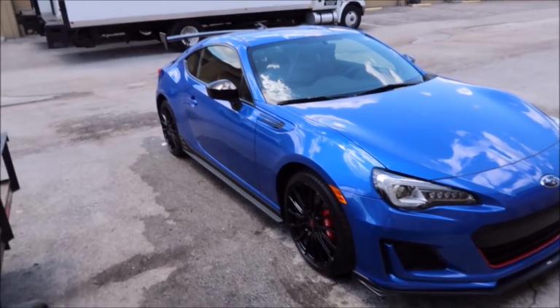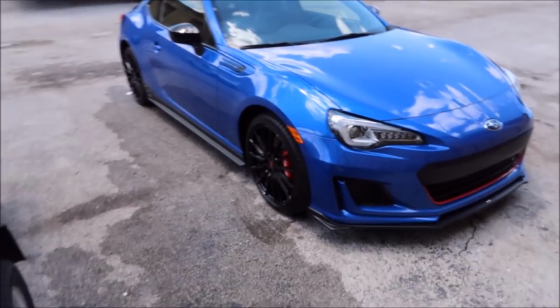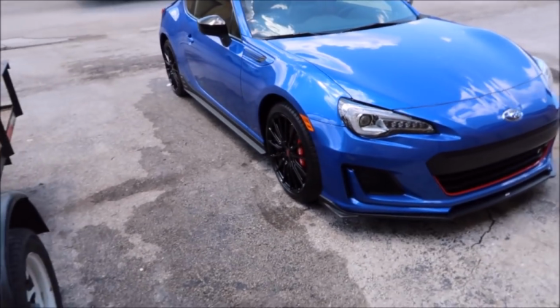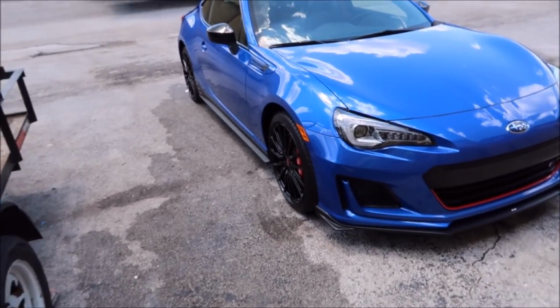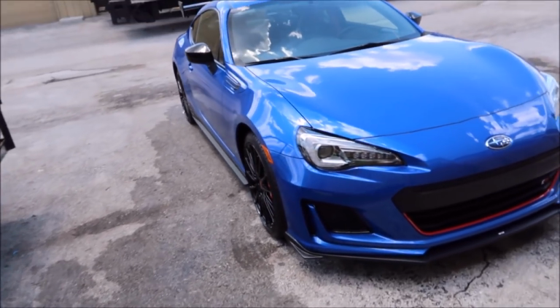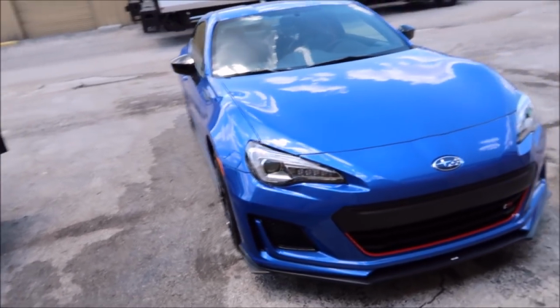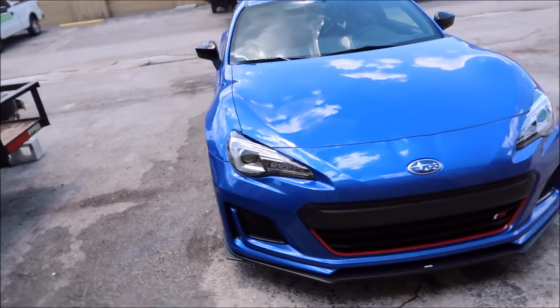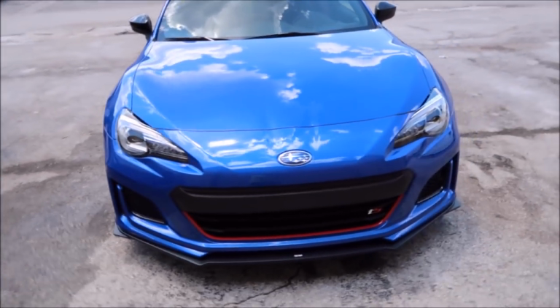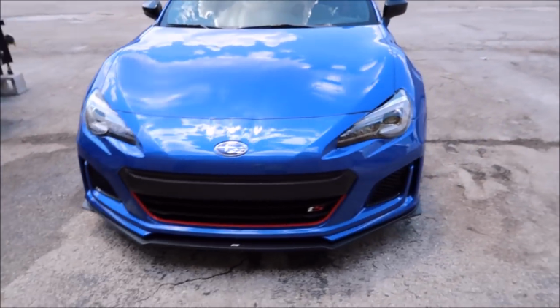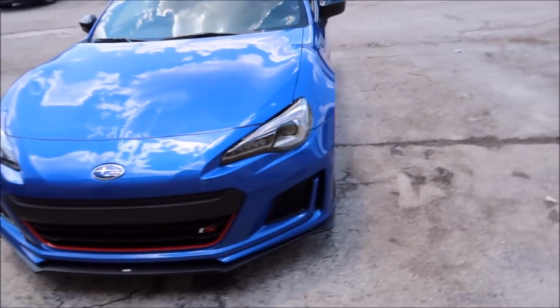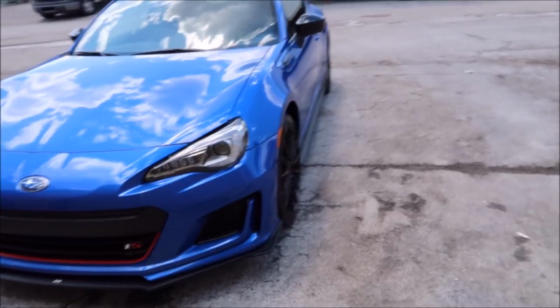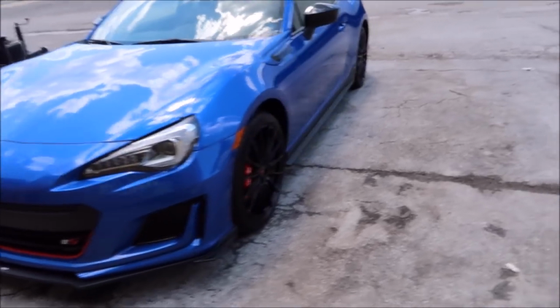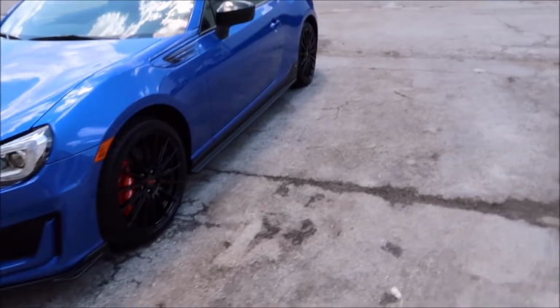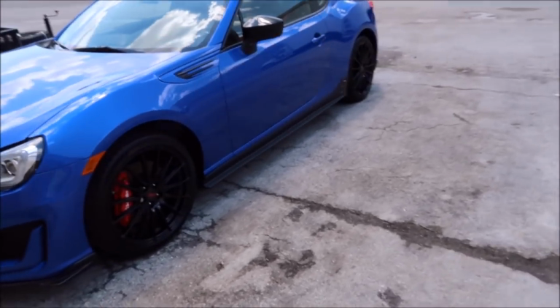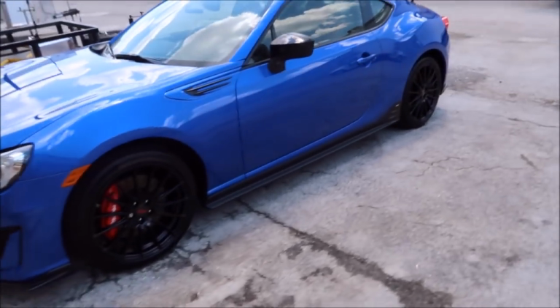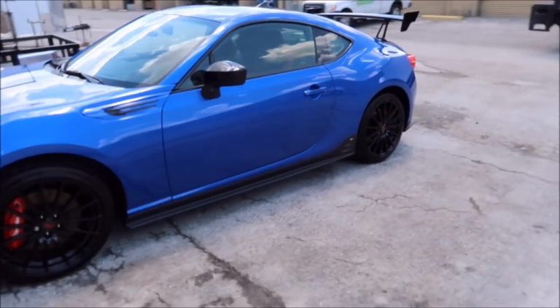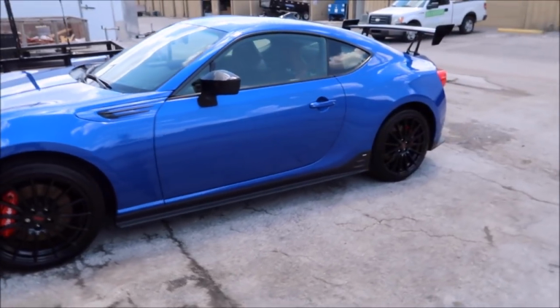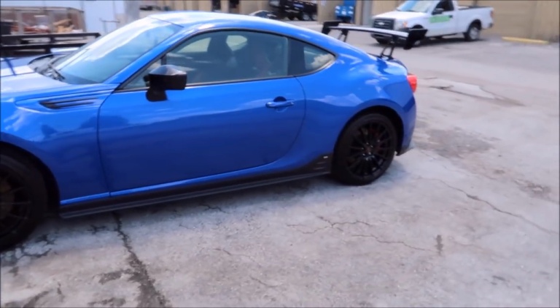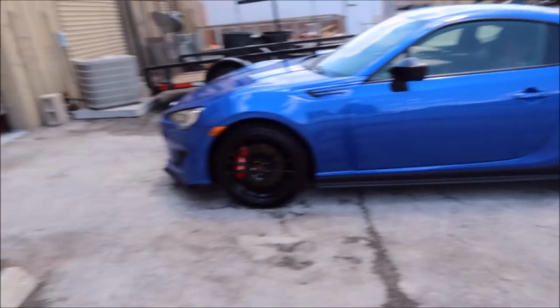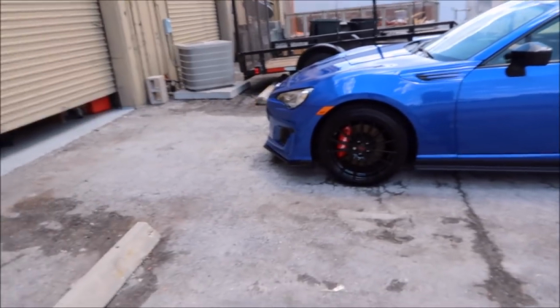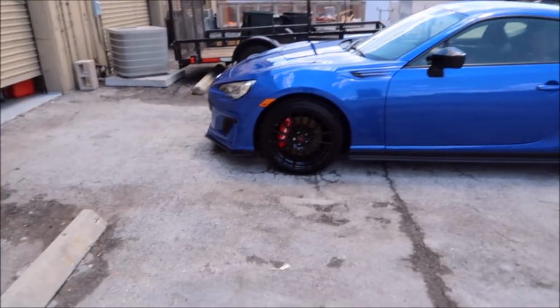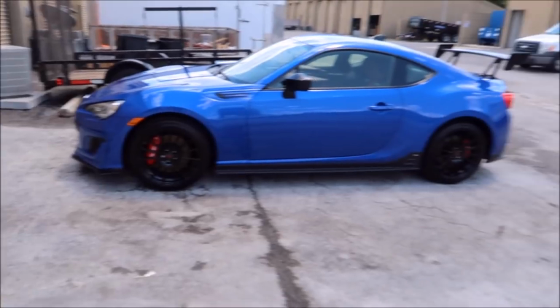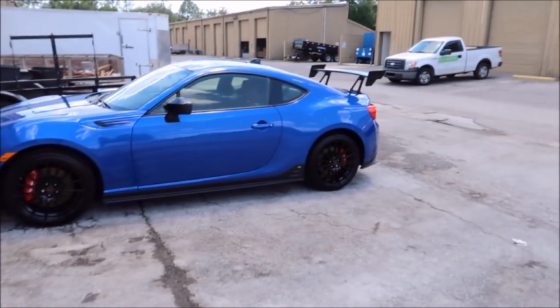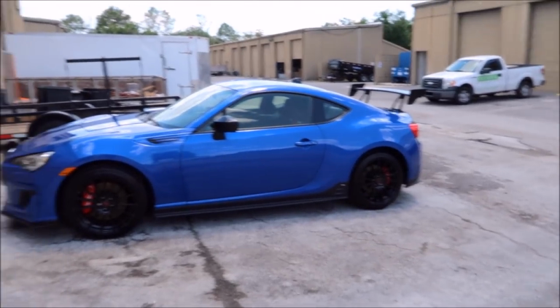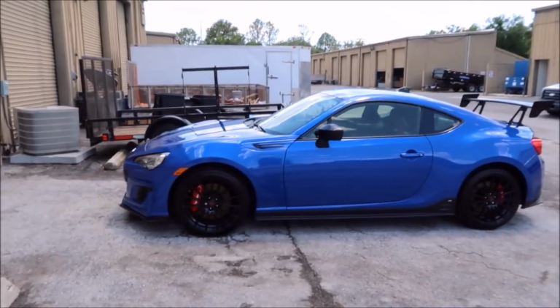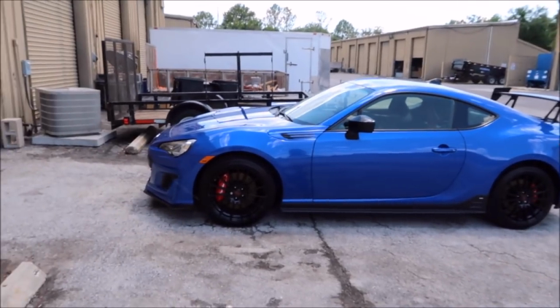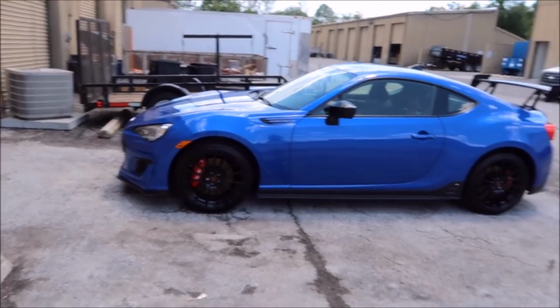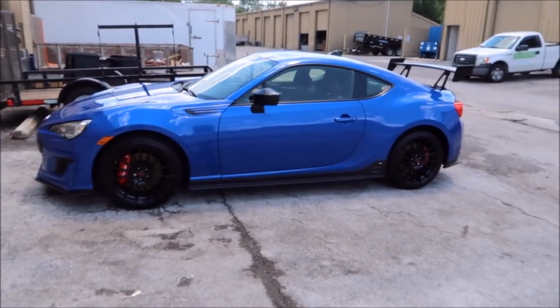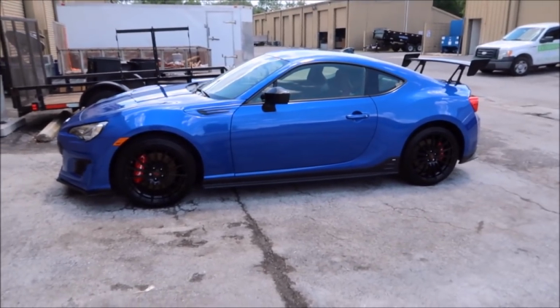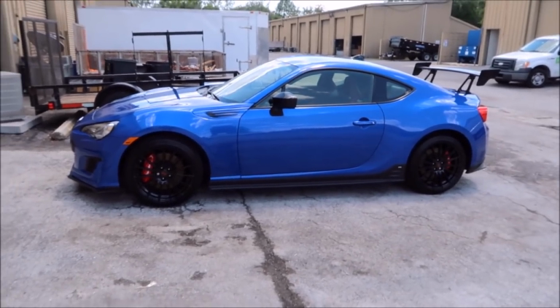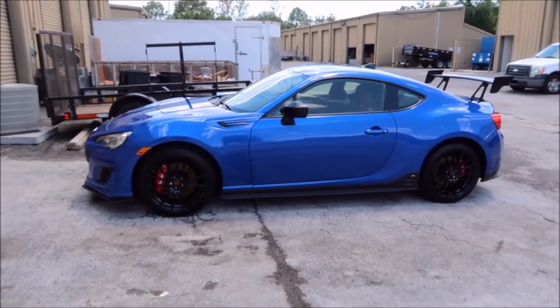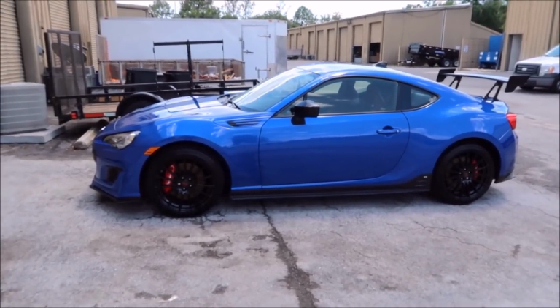That's the cool thing about Force Field Boost. Every Force Field Pro 5 Plus application that I do, I give you a free 16-ounce bottle of Force Field Boost. You can use that anytime you want to add slickness and gloss, and it will absolutely help this coating to last literally indefinitely.